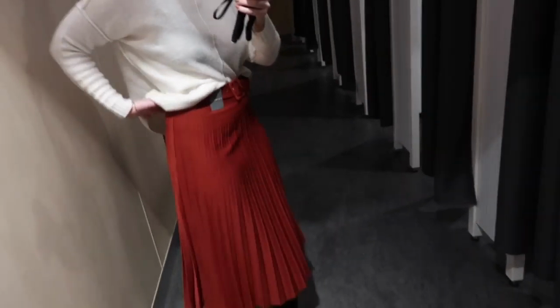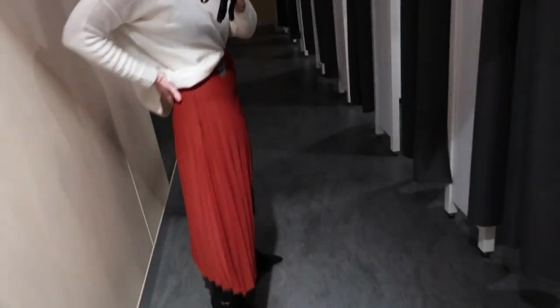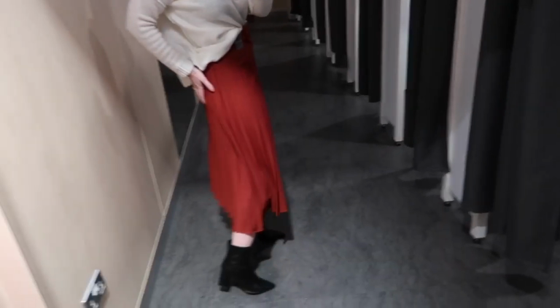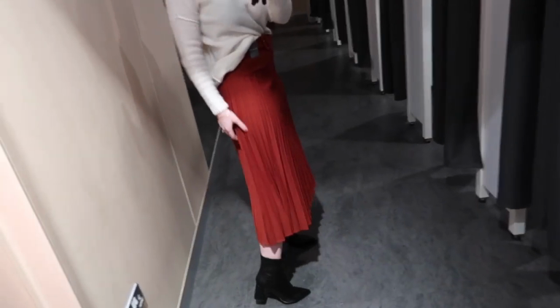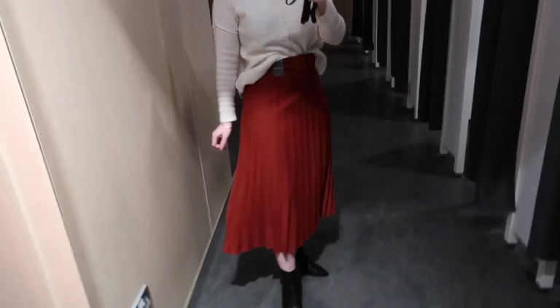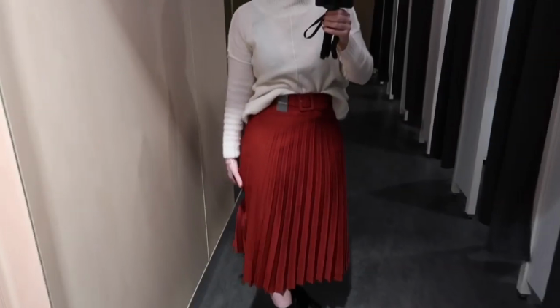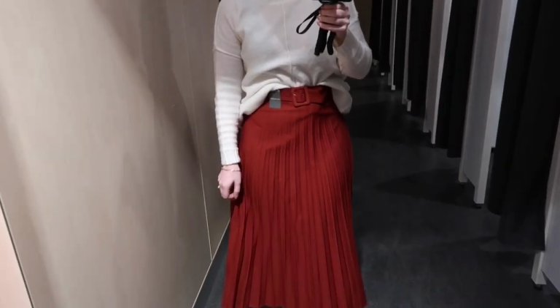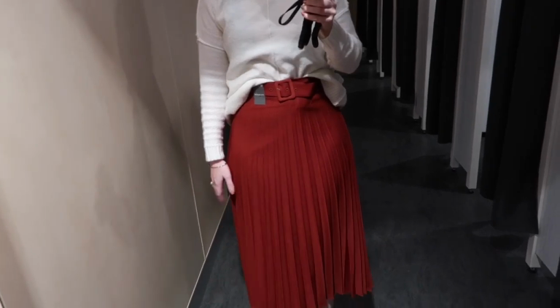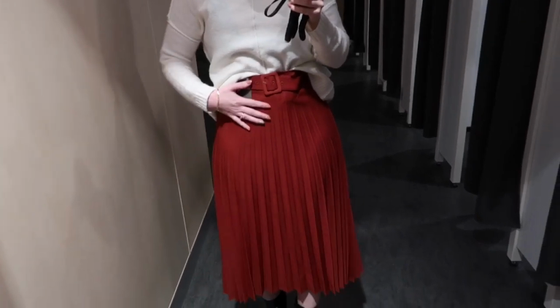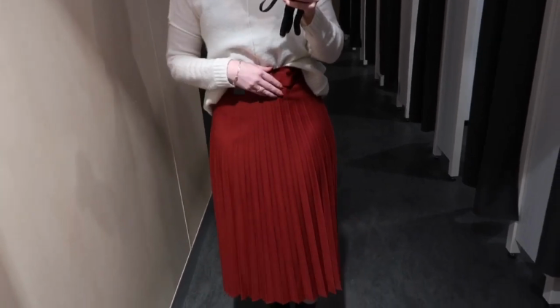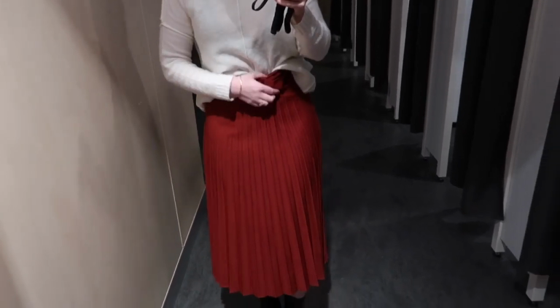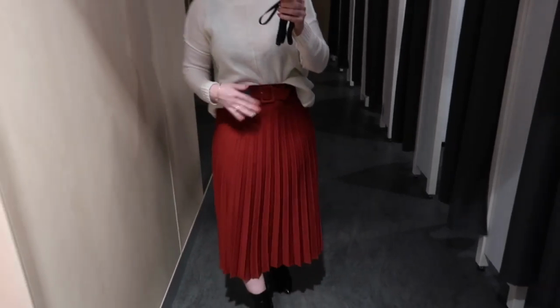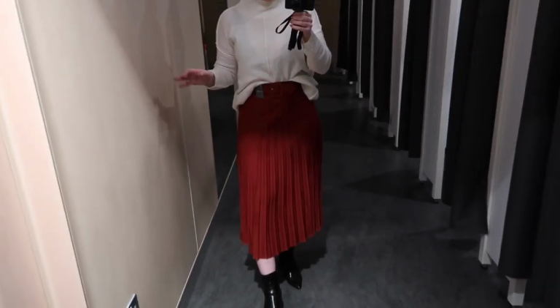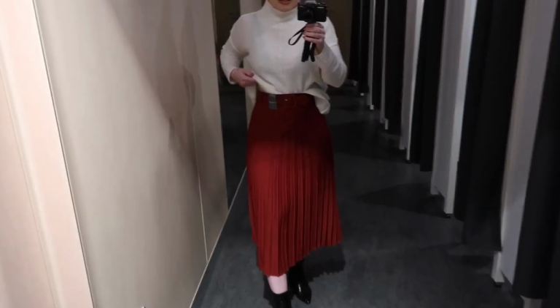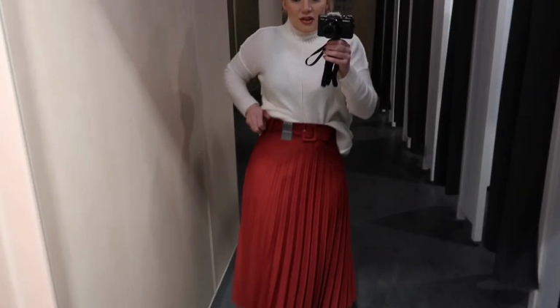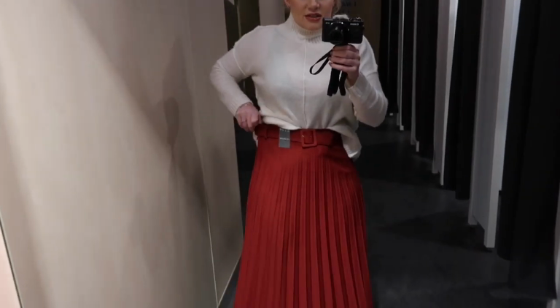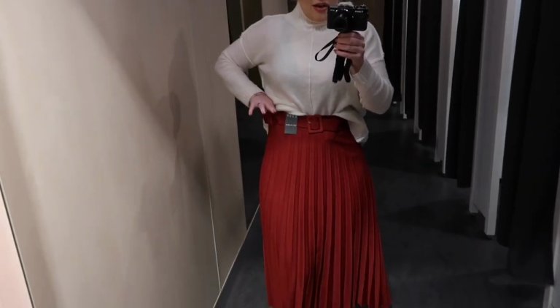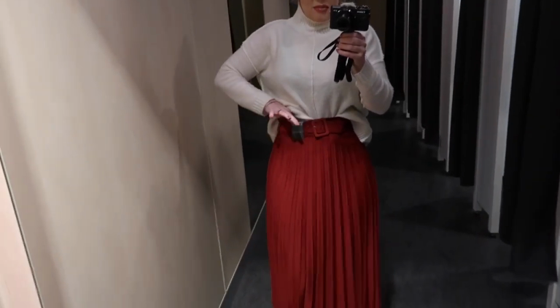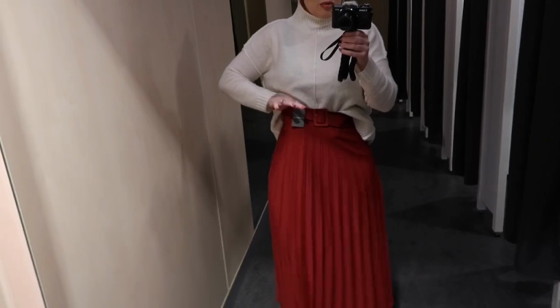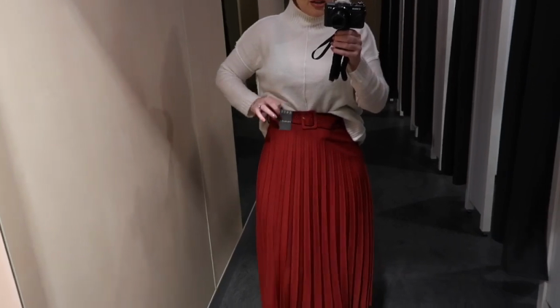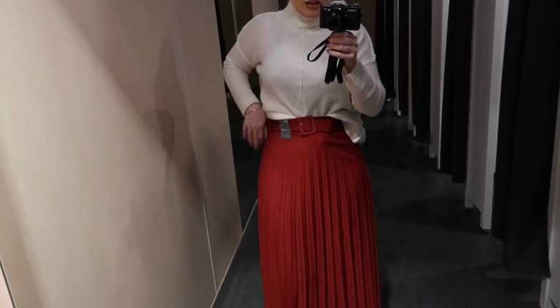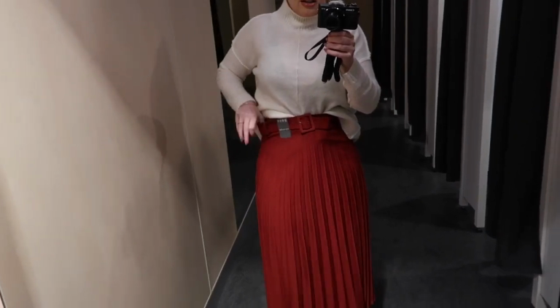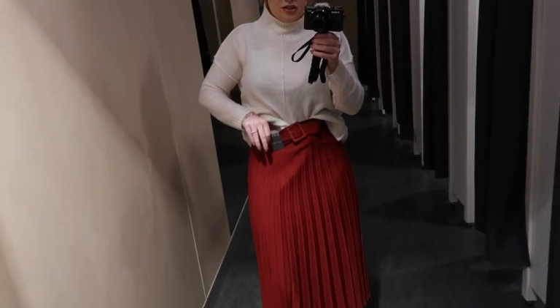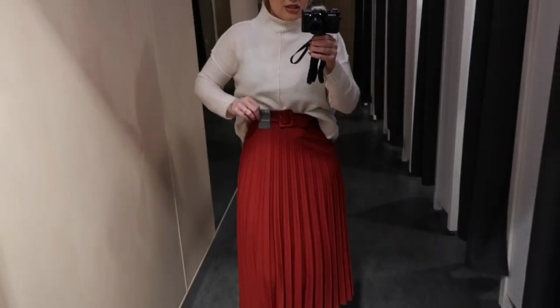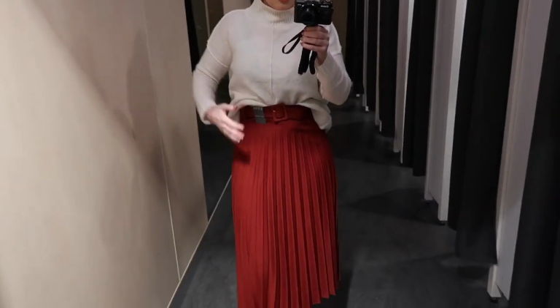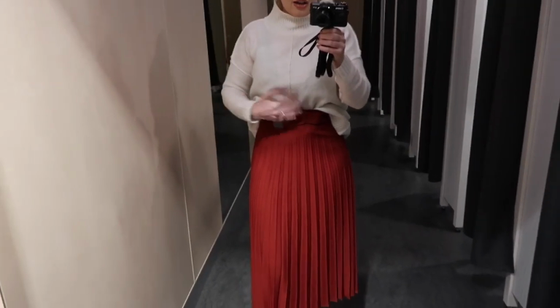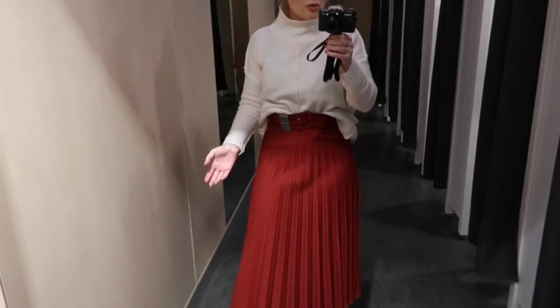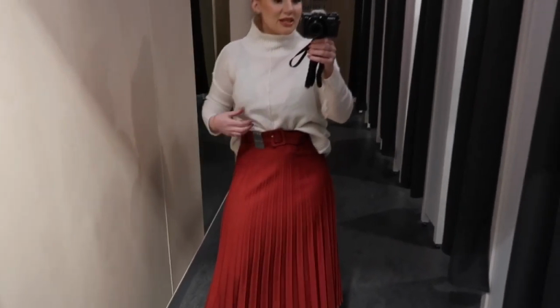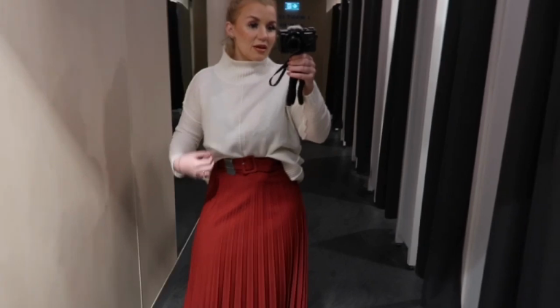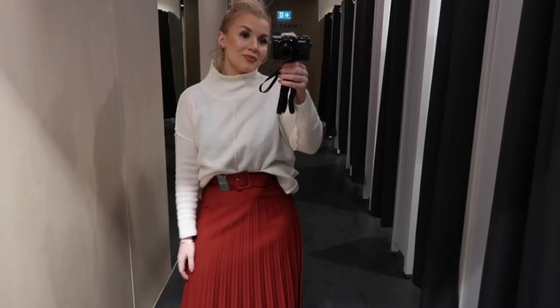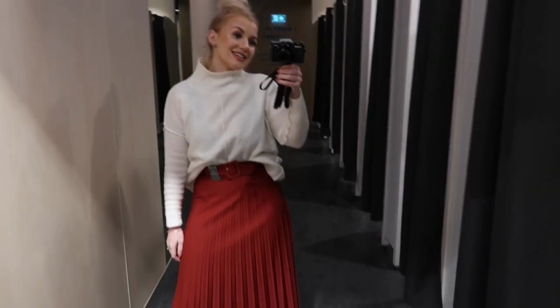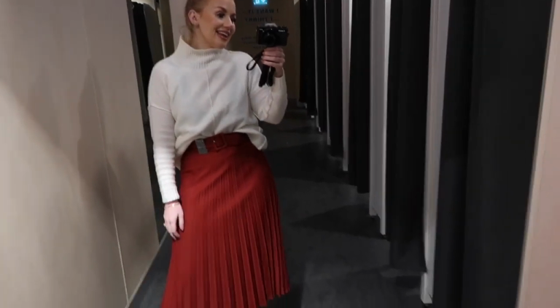It's really nice and flowy — such a nice colour for autumn and things like that. I'd say the fit is maybe slightly small for a 10. I'd usually be a 10 but I do have it pulled up quite high and waisted as well.